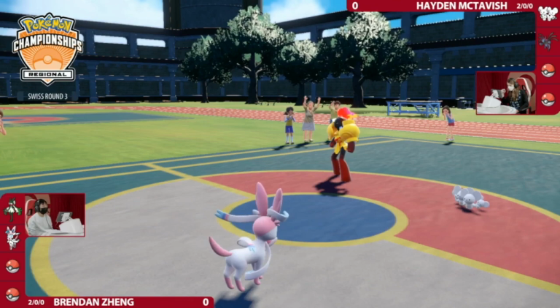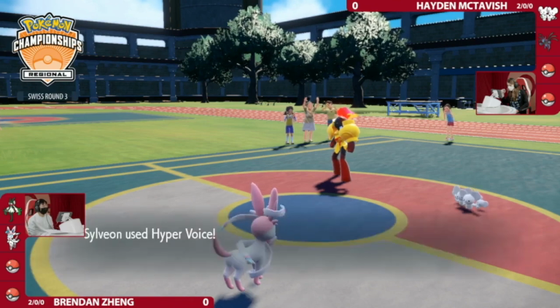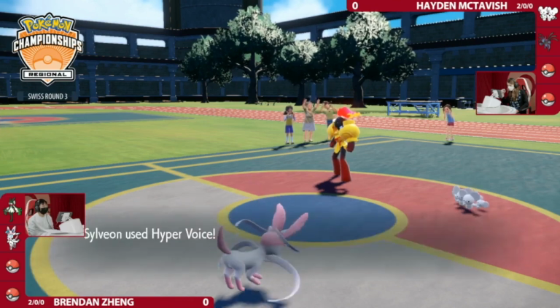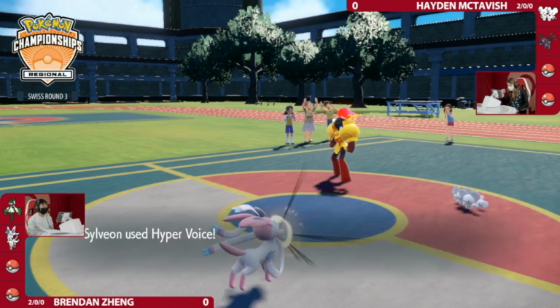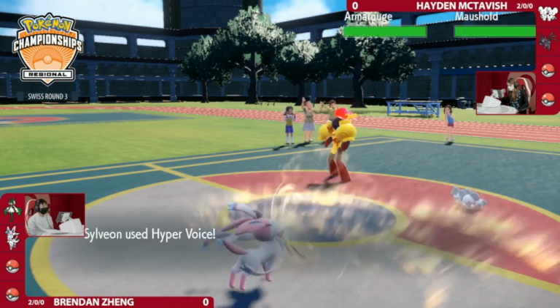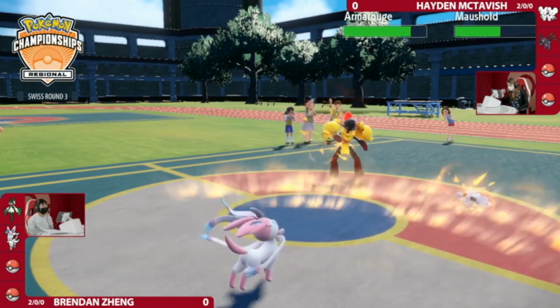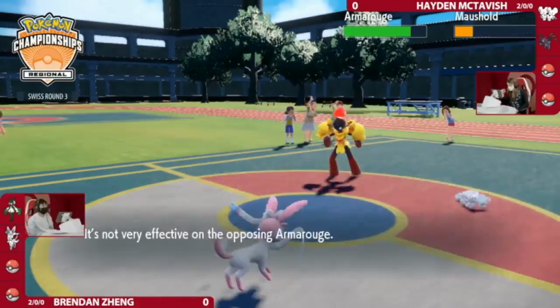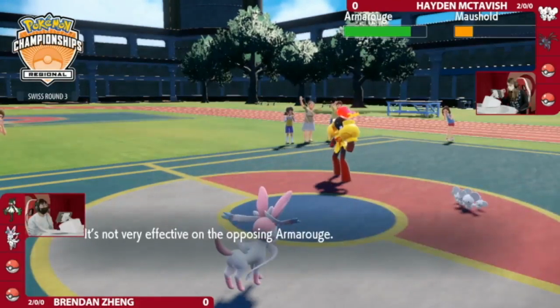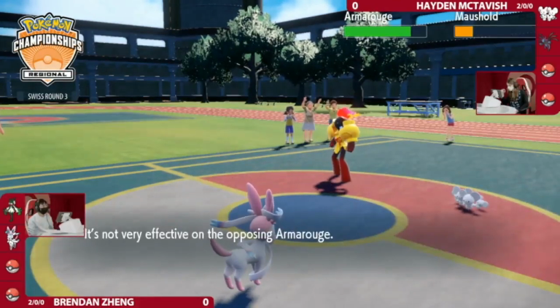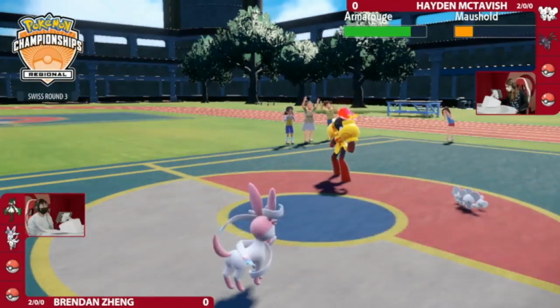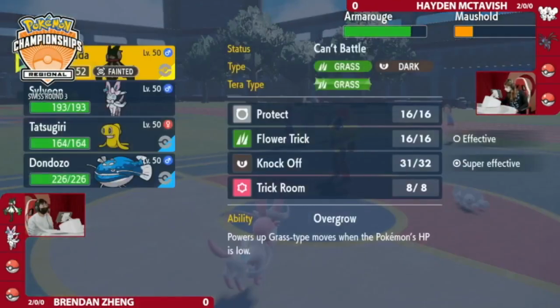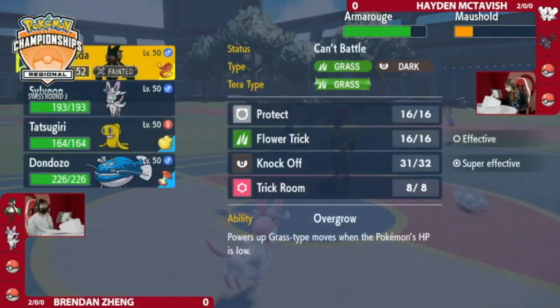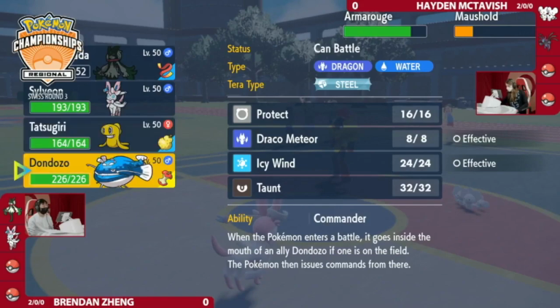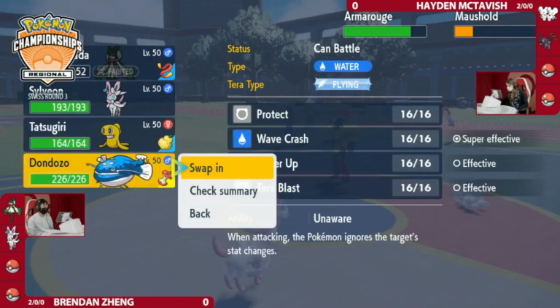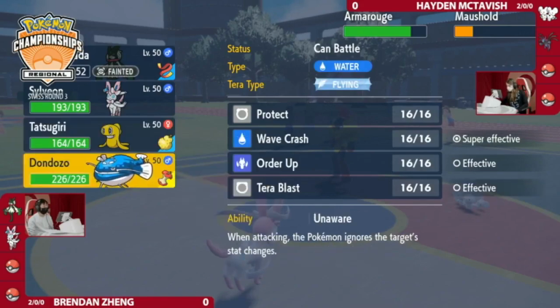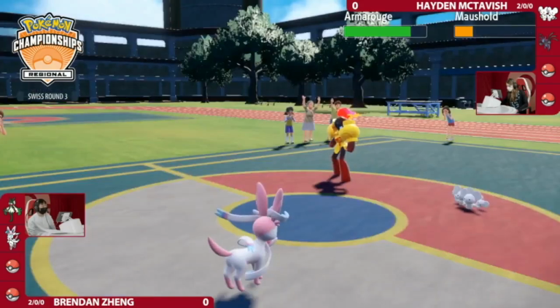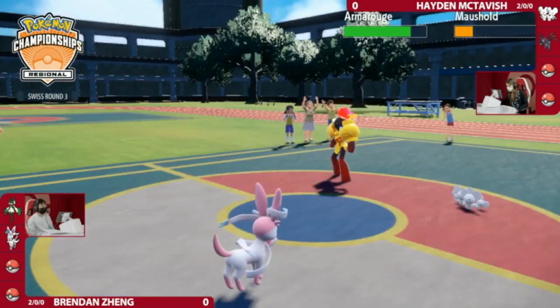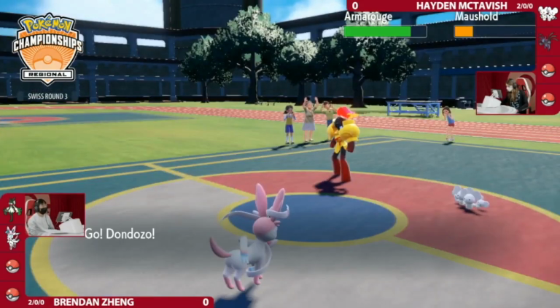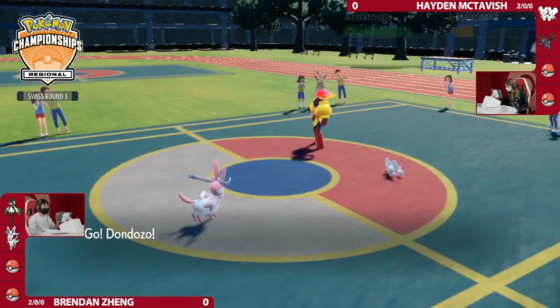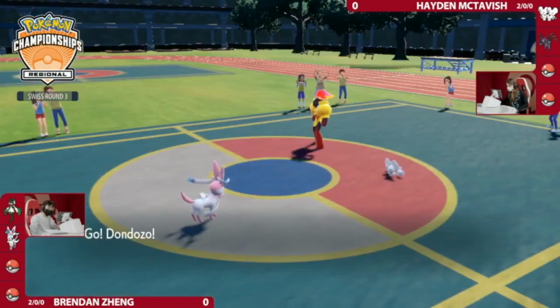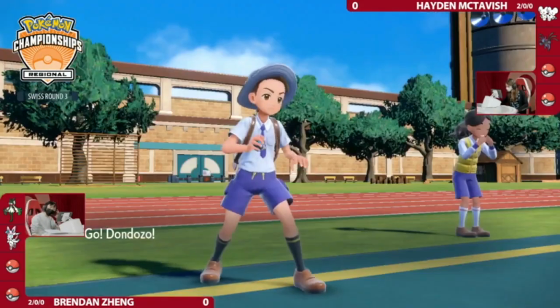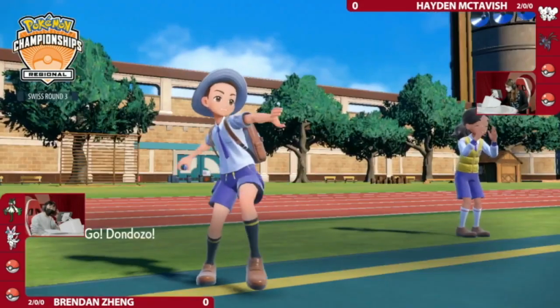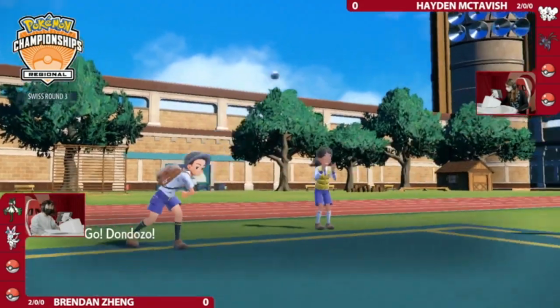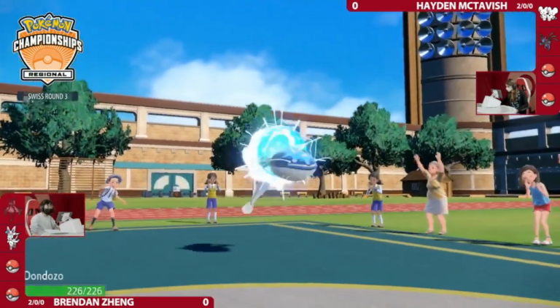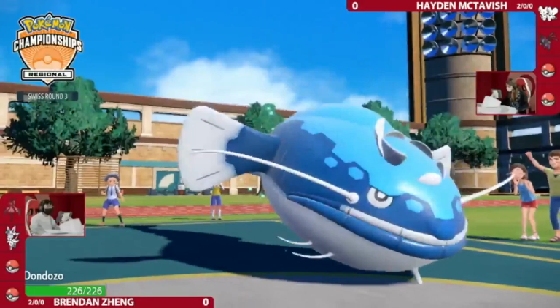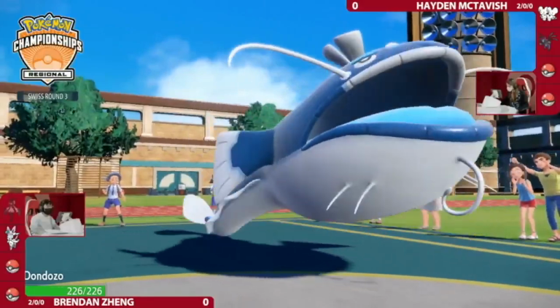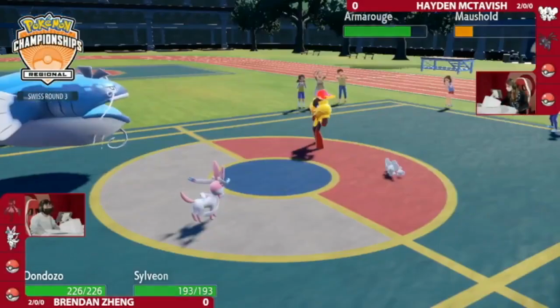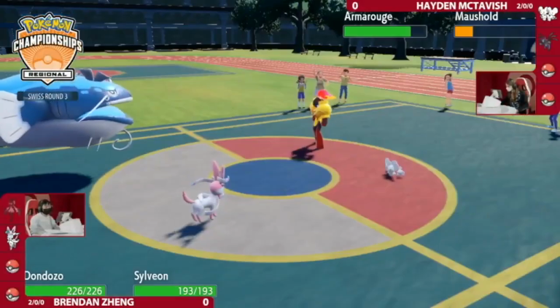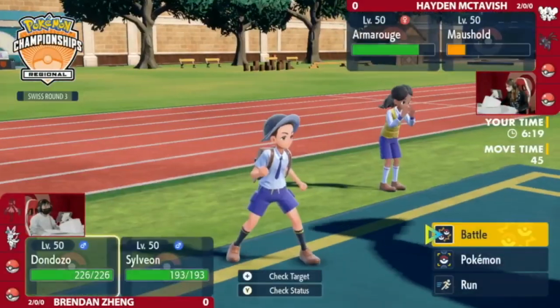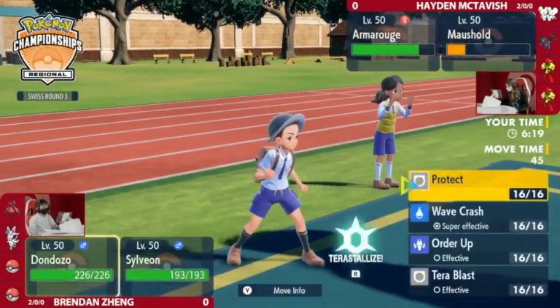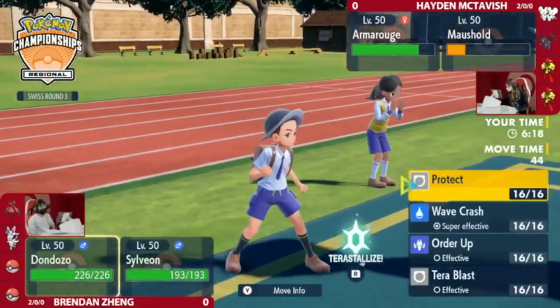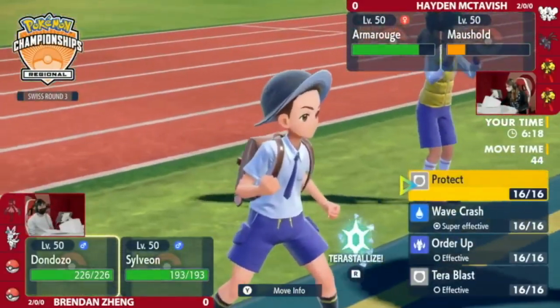Meowscarada is now out of here — a huge offensive threat taken off the board for Brendan. Let's see what he has in the back. We get the confirmation that it's Dondozo and Tatsugiri. How is this going to be played out?